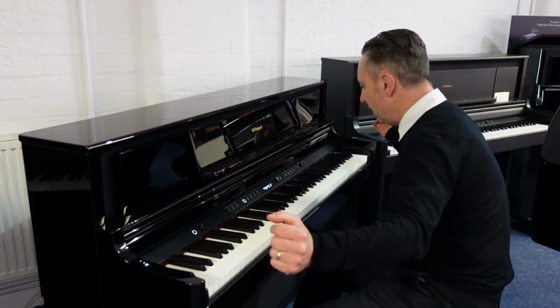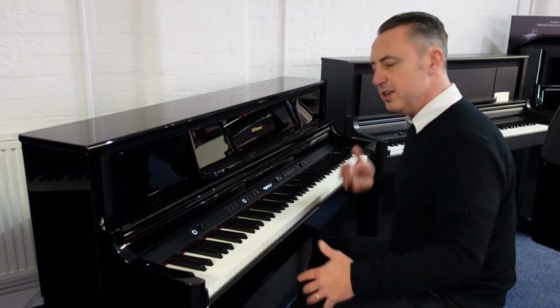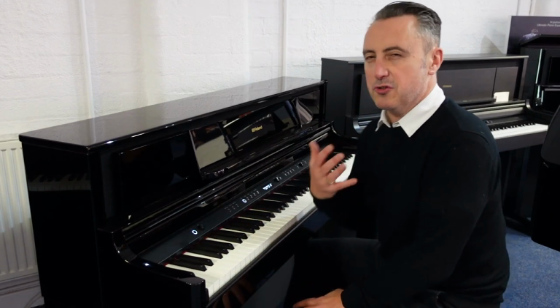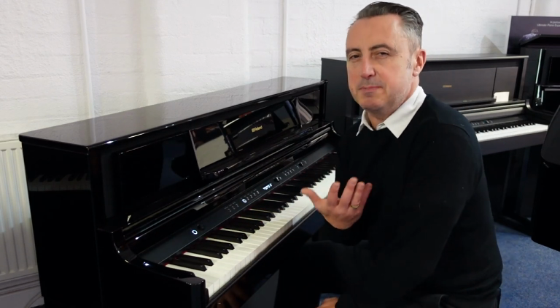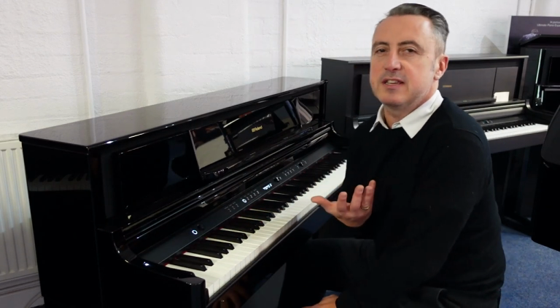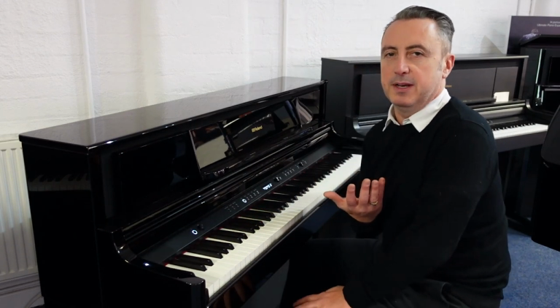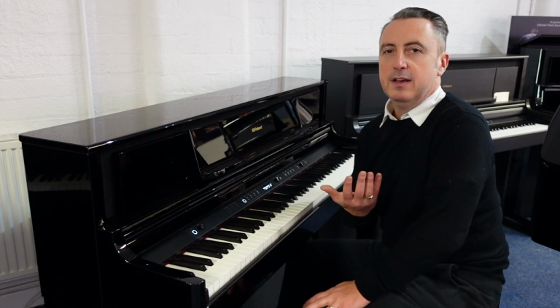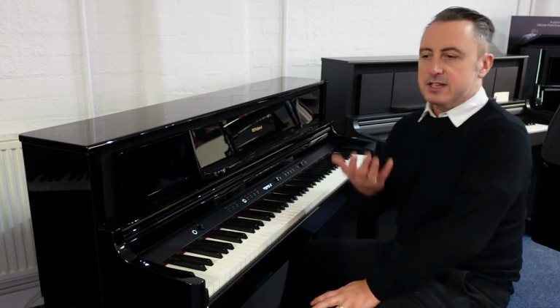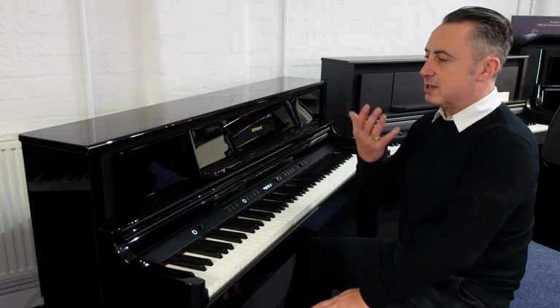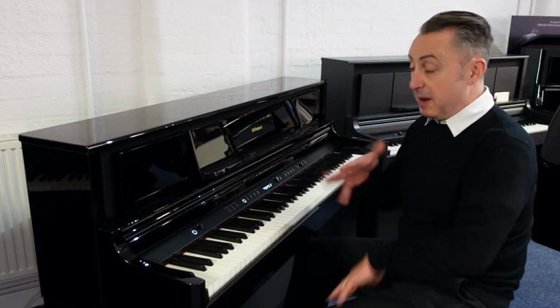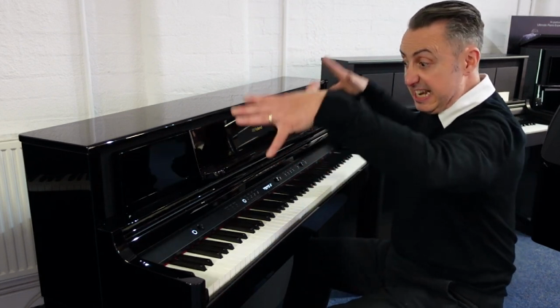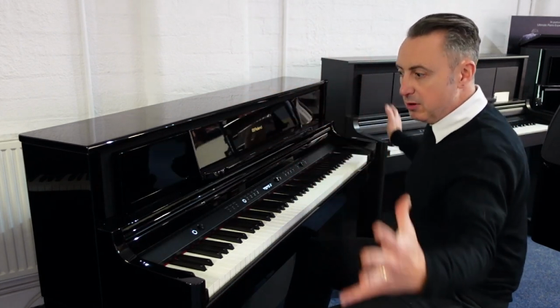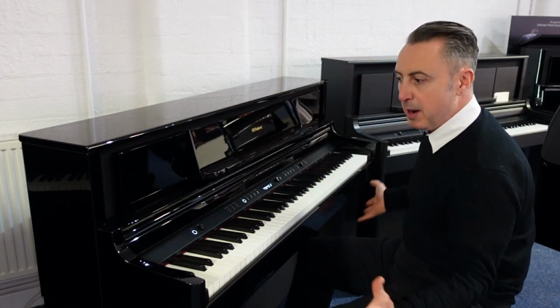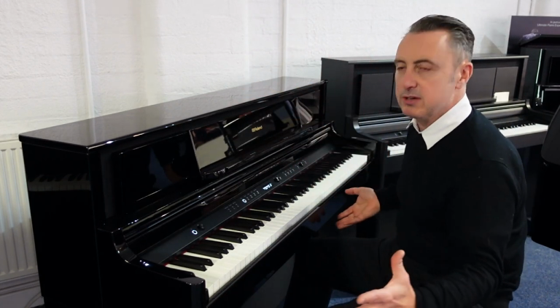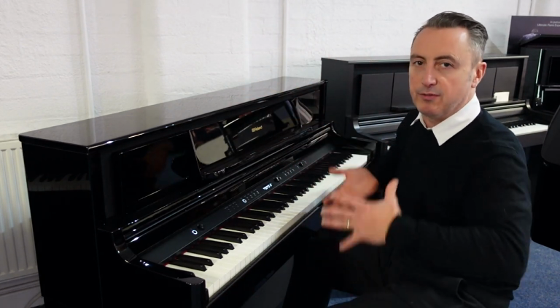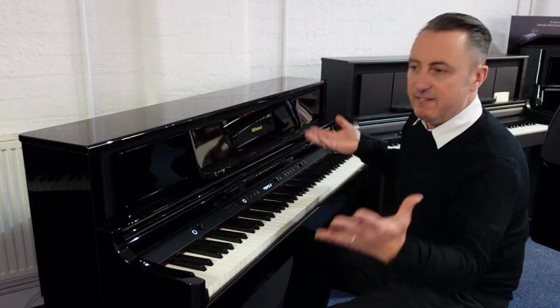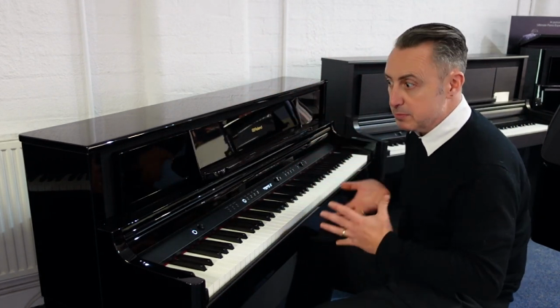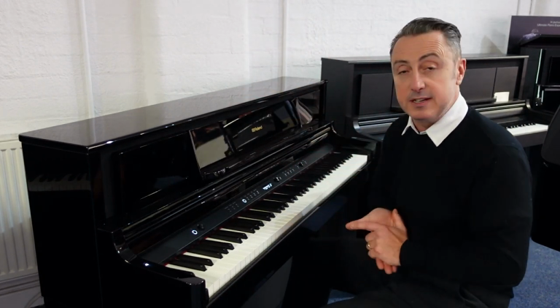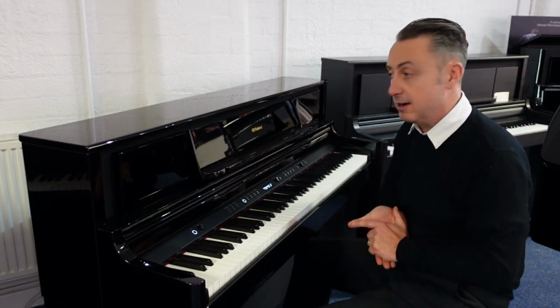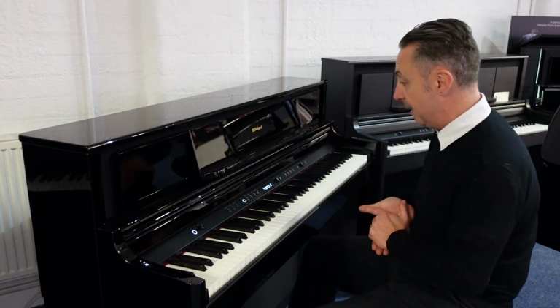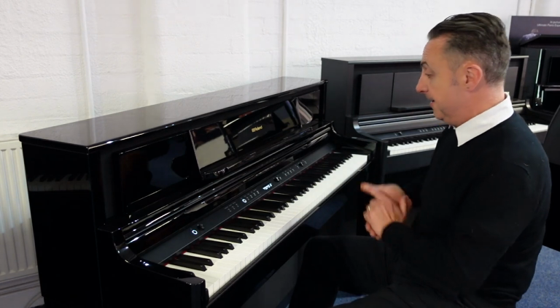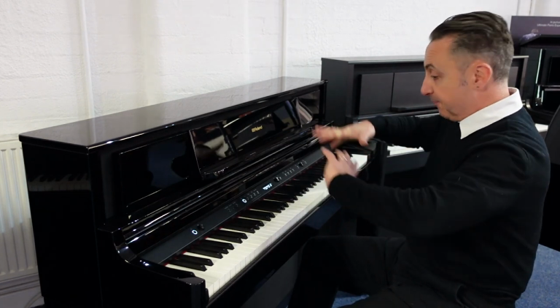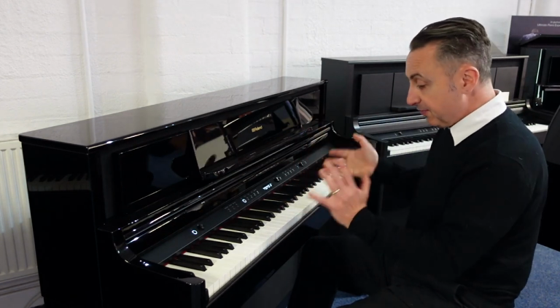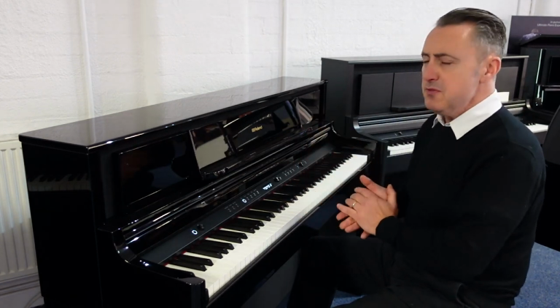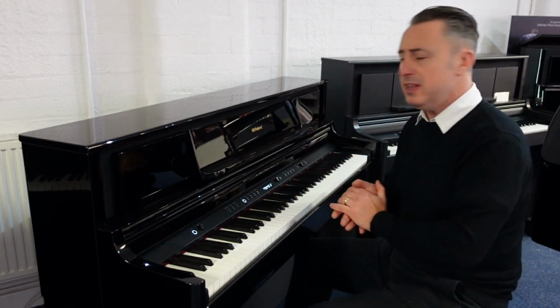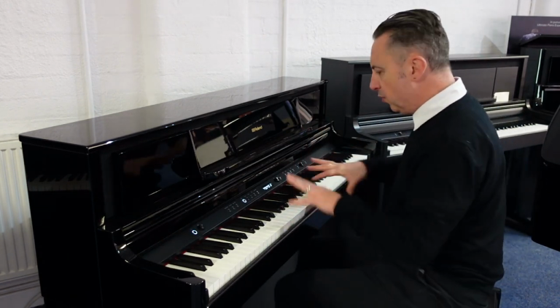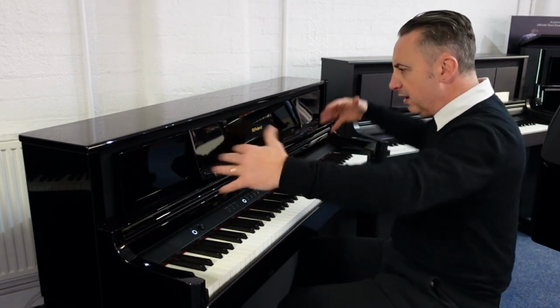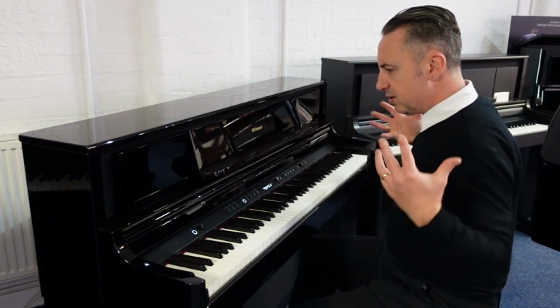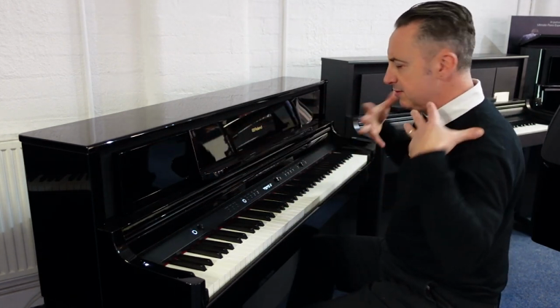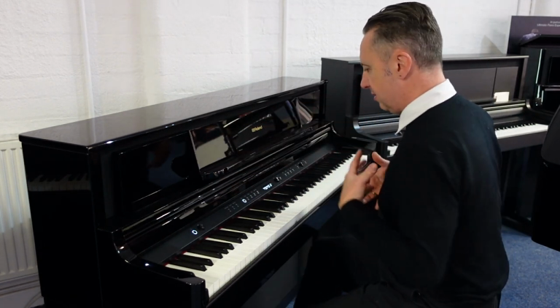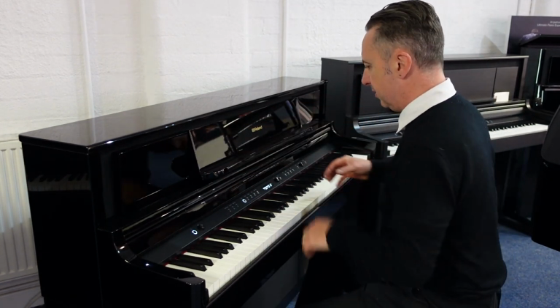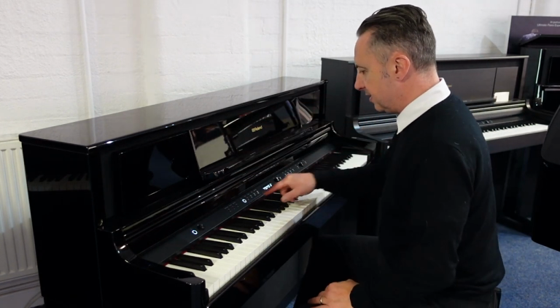It's got a great speaker system — about 60 watts of power in total from about four speakers inside. And it really does work well; it all surrounds you and sounds absolutely fantastic.